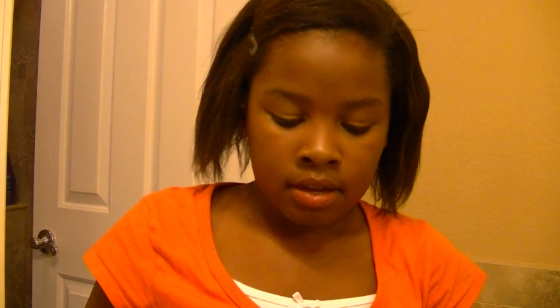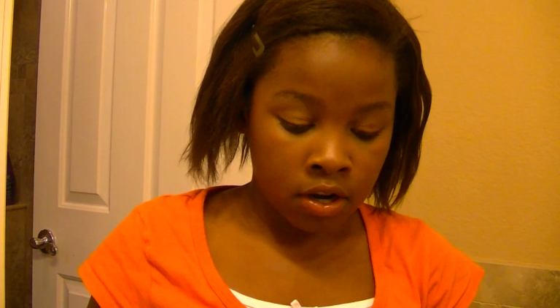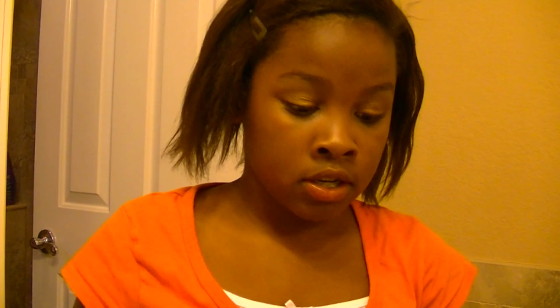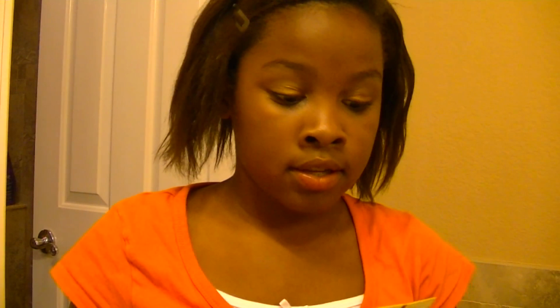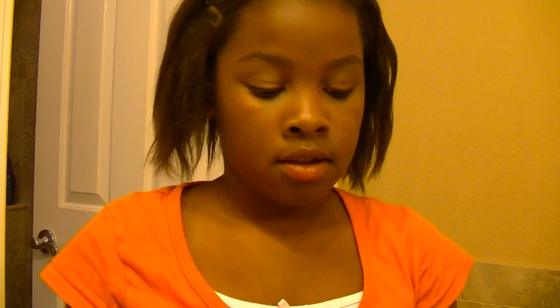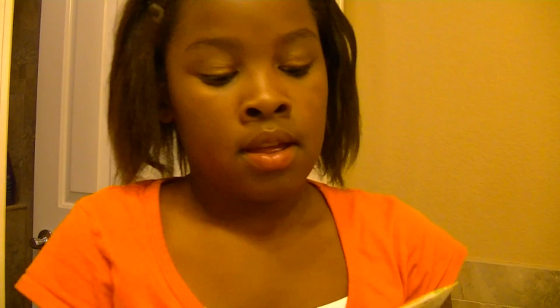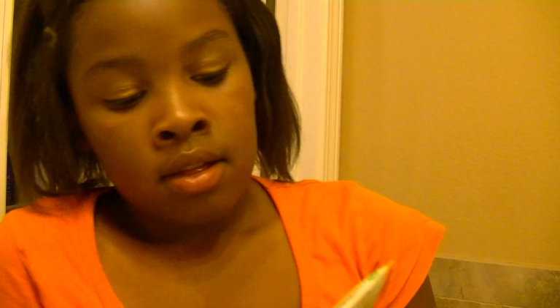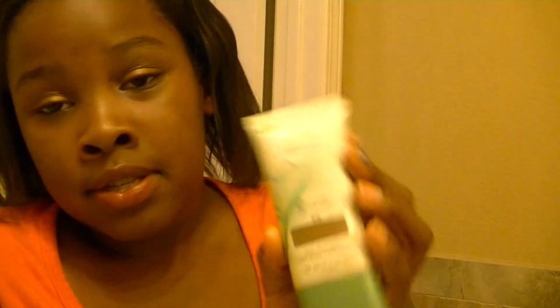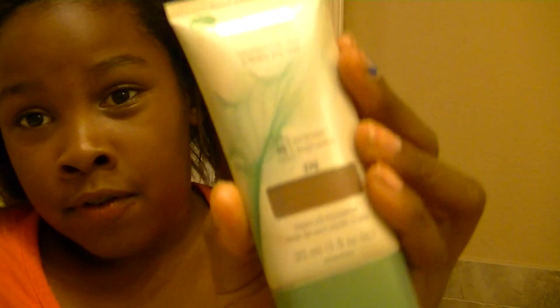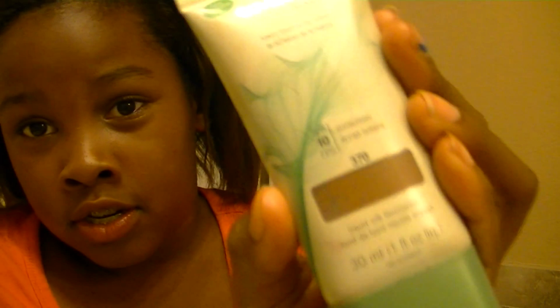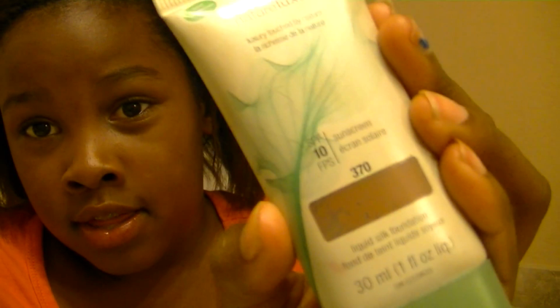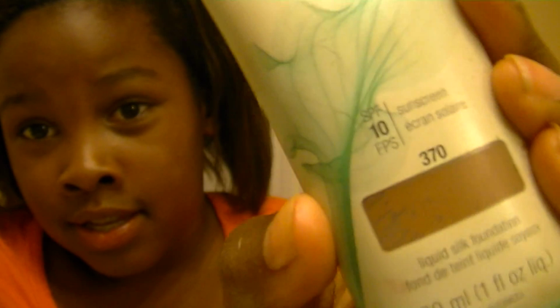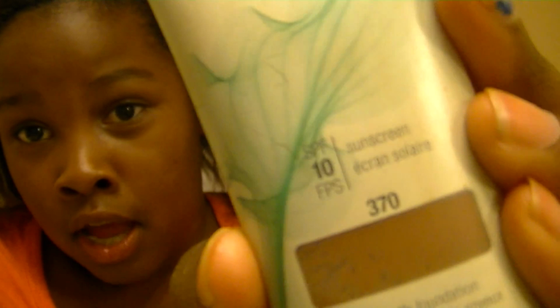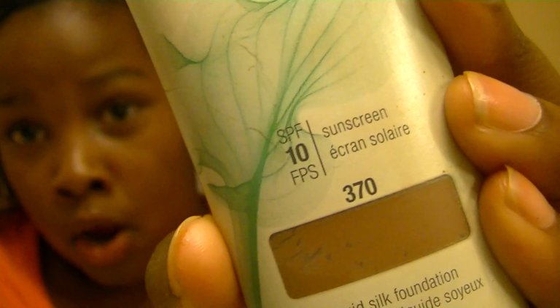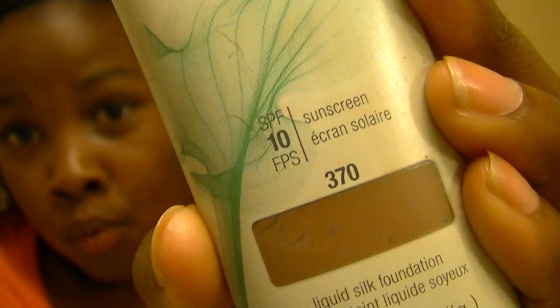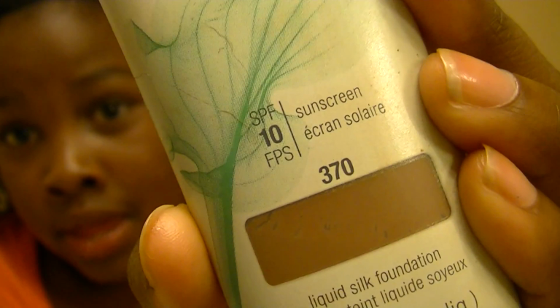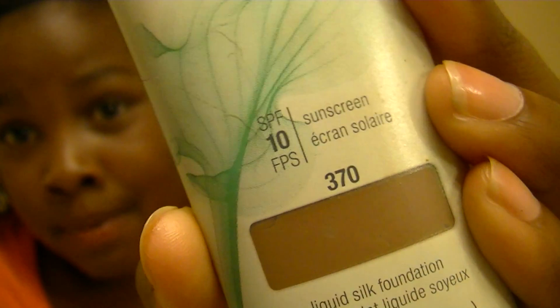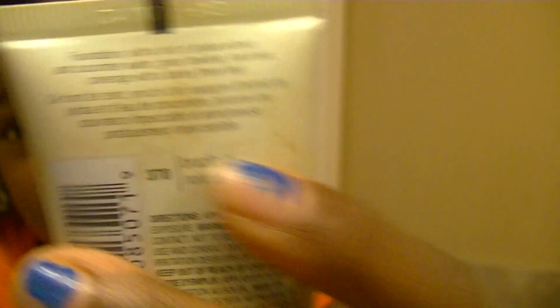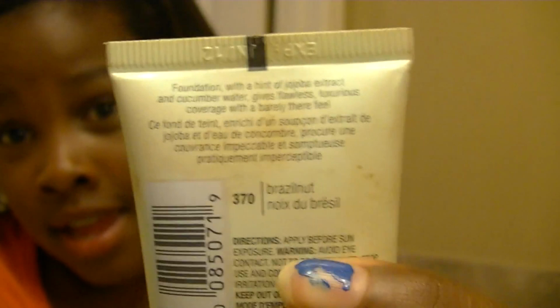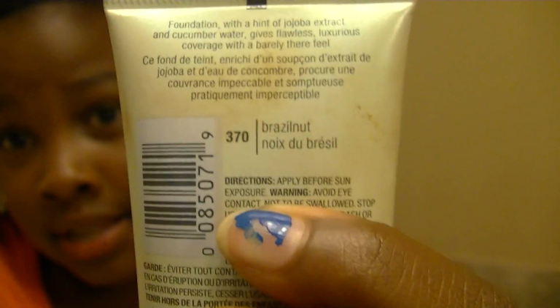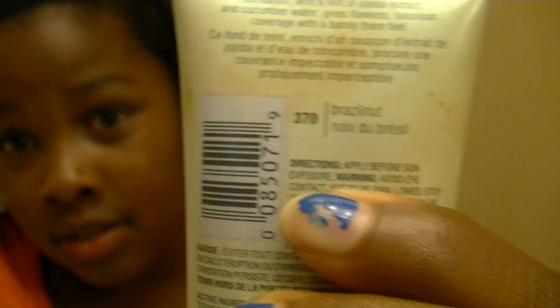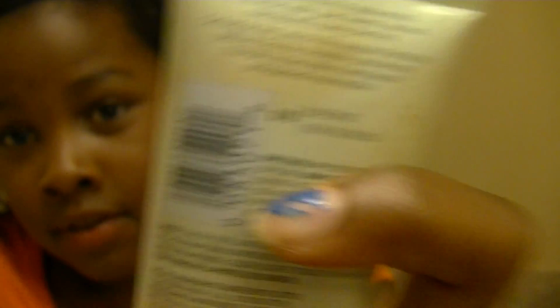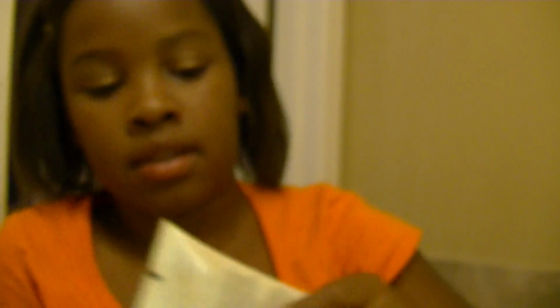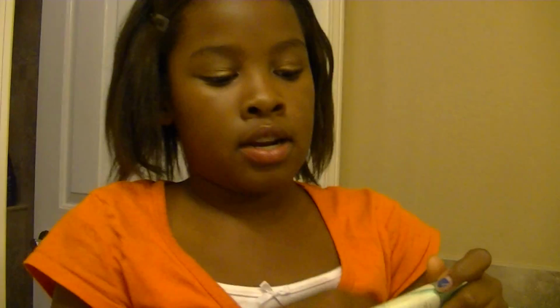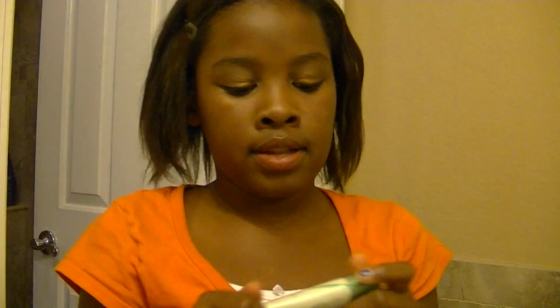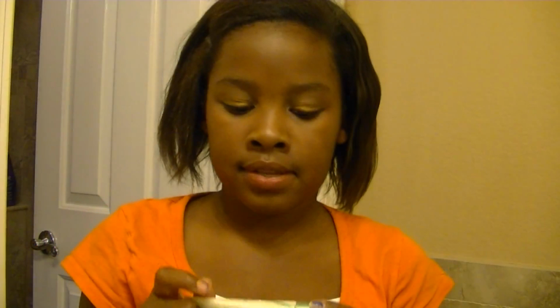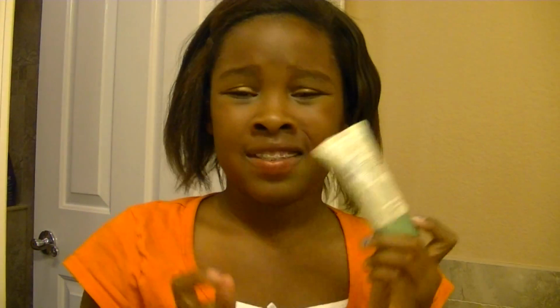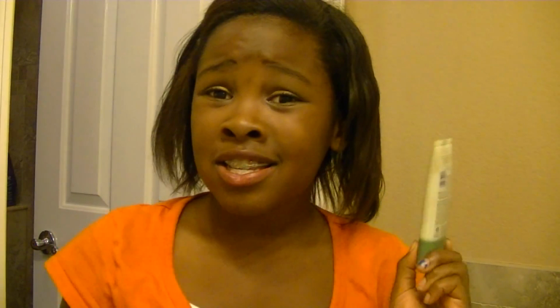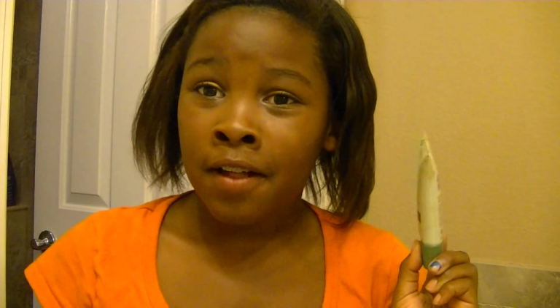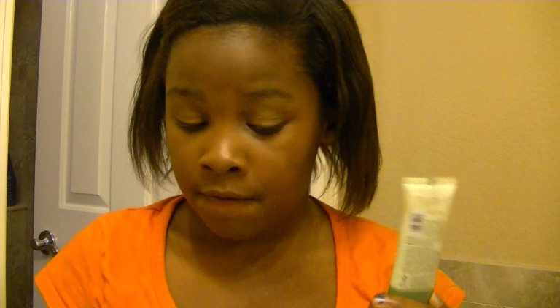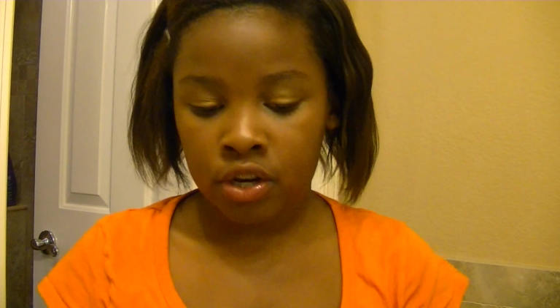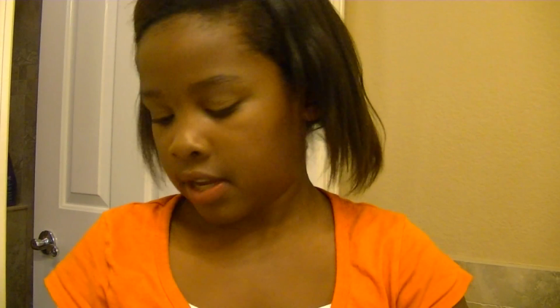I have the CoverGirl NatureLuxe liquid silk foundation, and this is with SPF 10. It's in shade 370 Brazil Nut, and I really love this — it gives such a flawless finish to your skin.